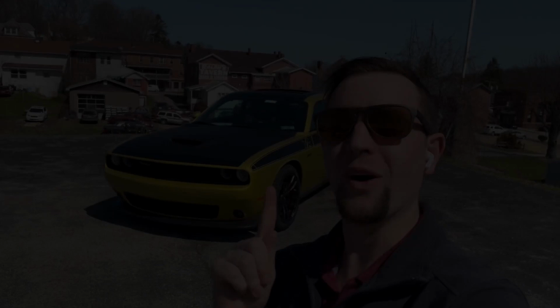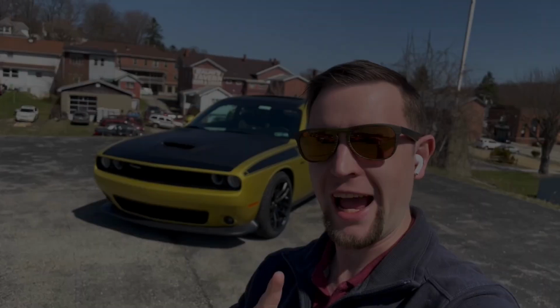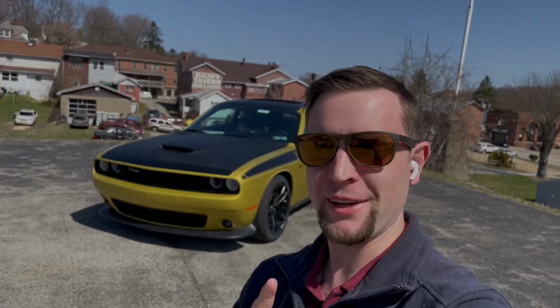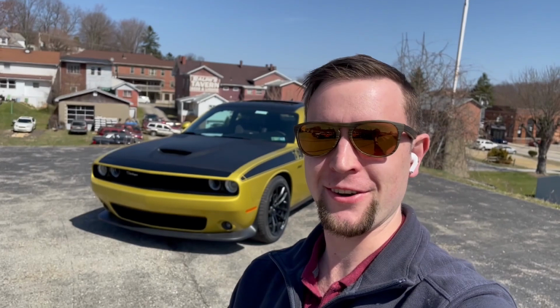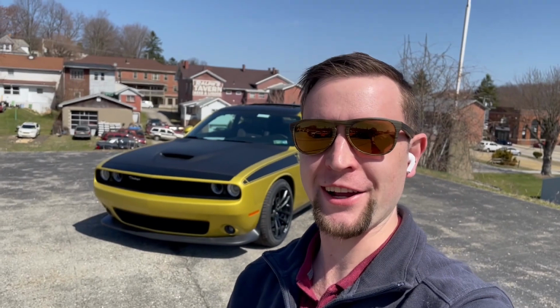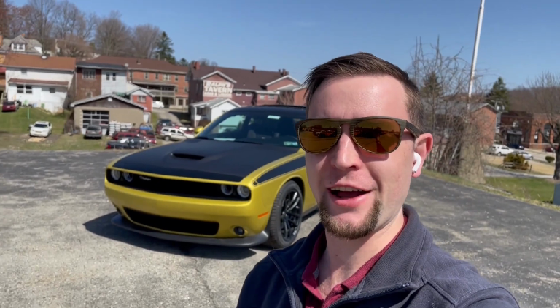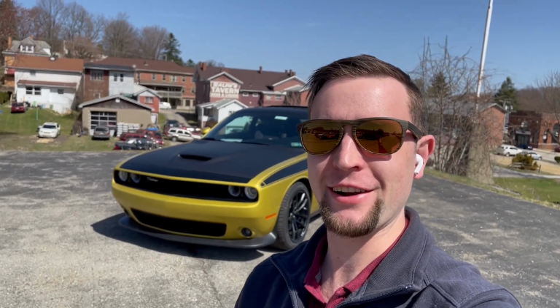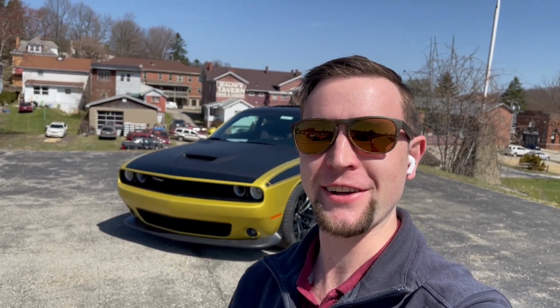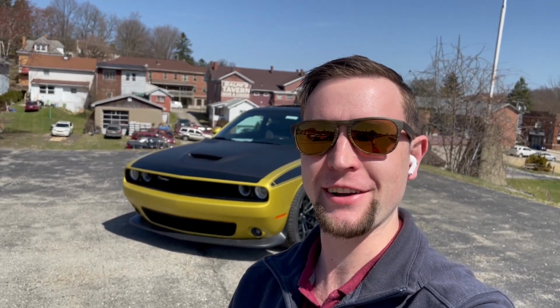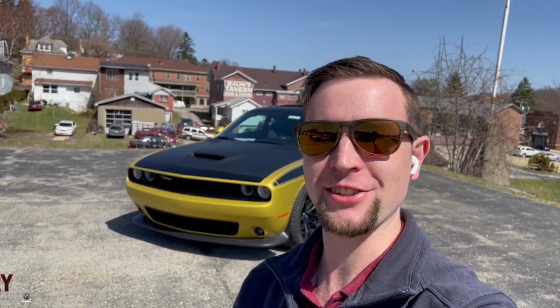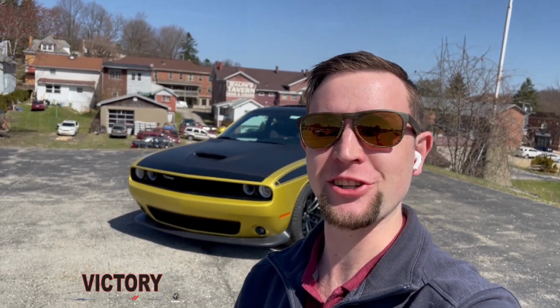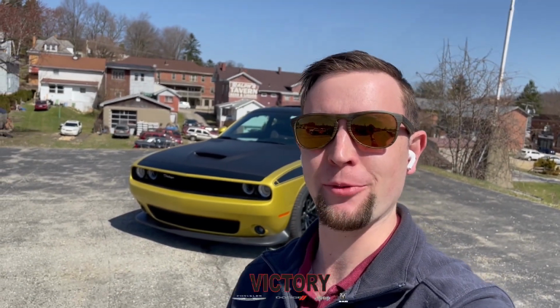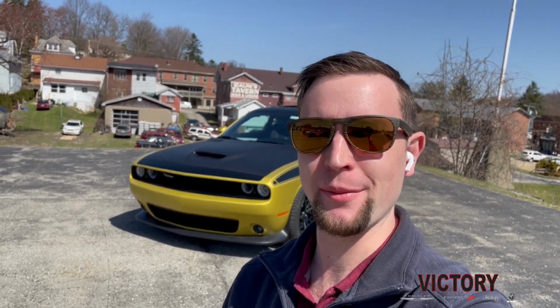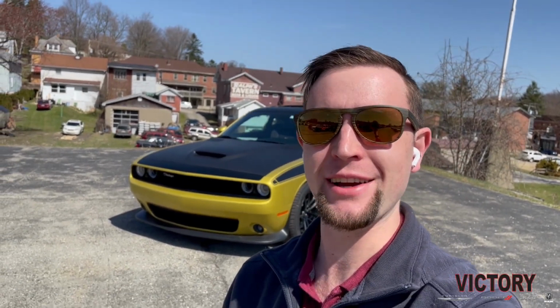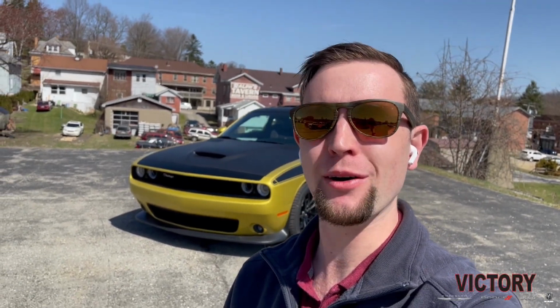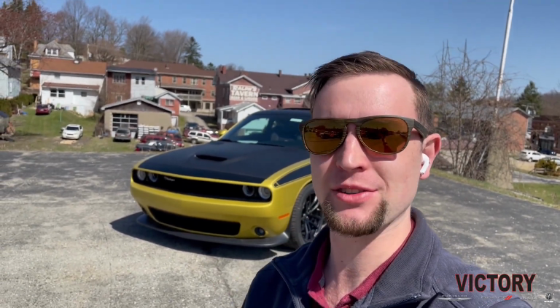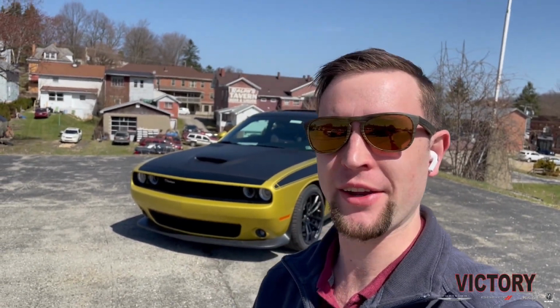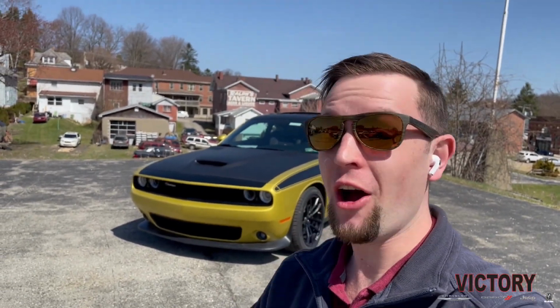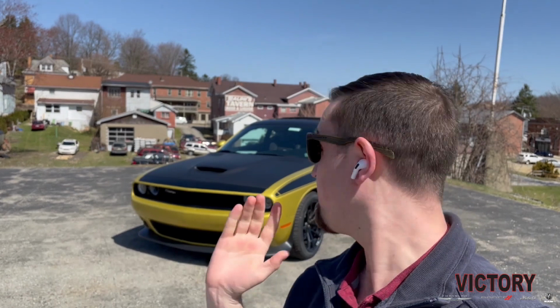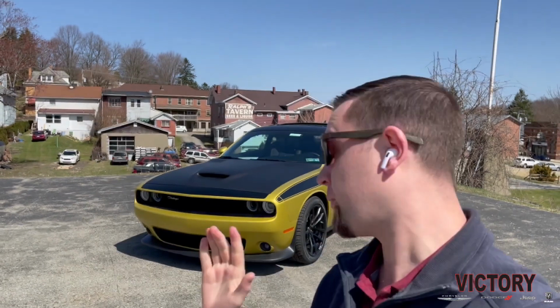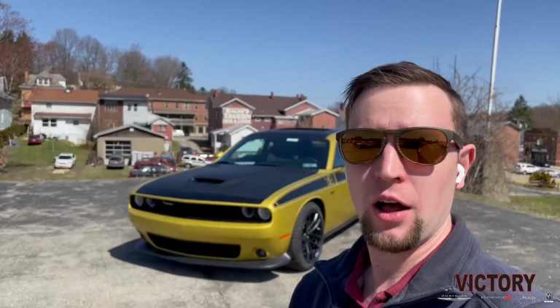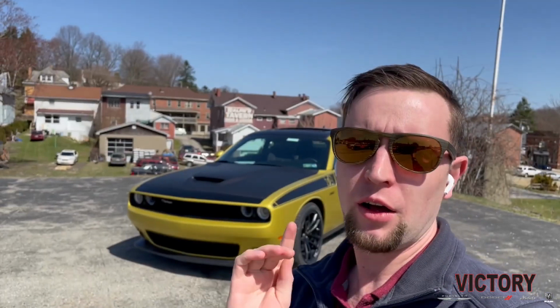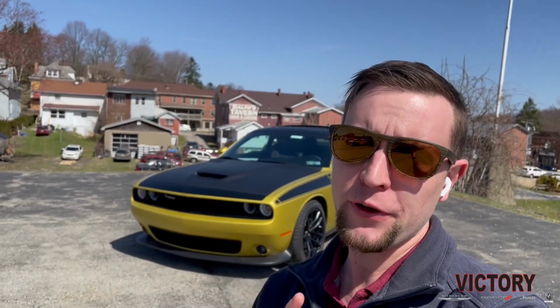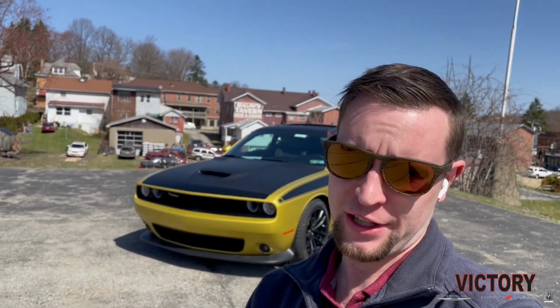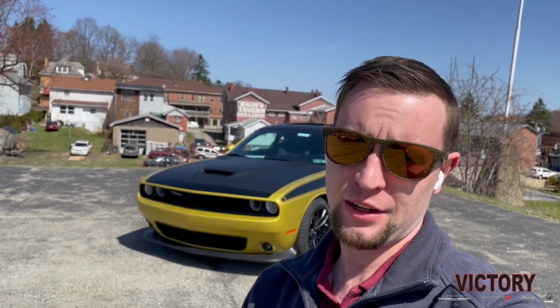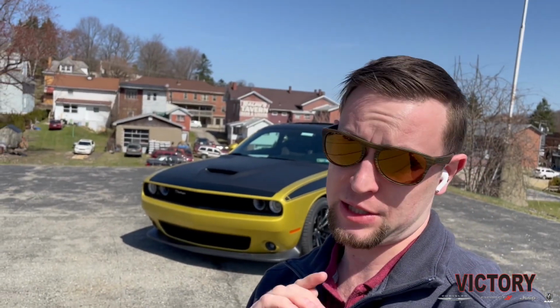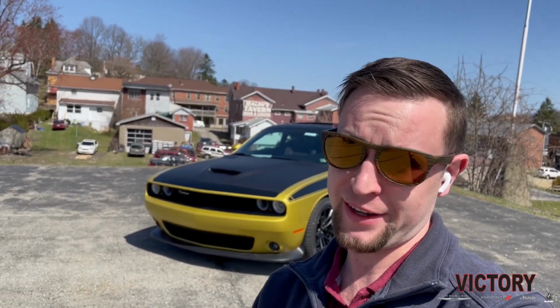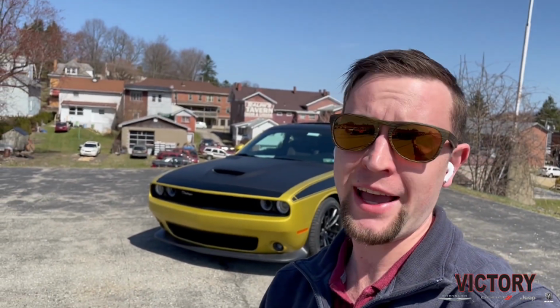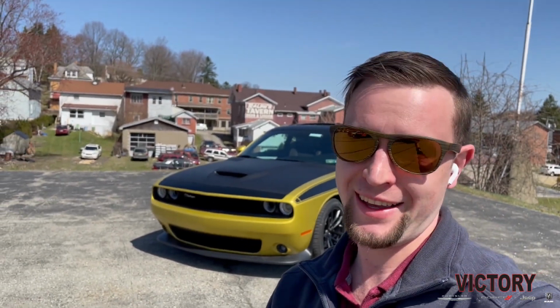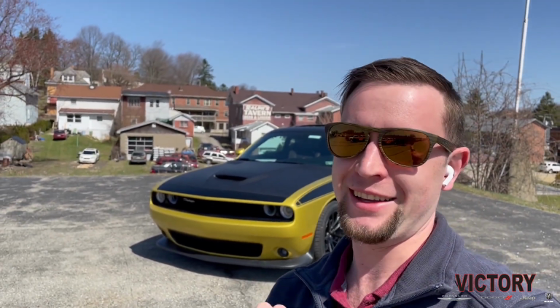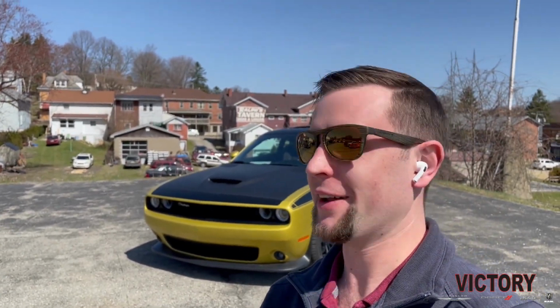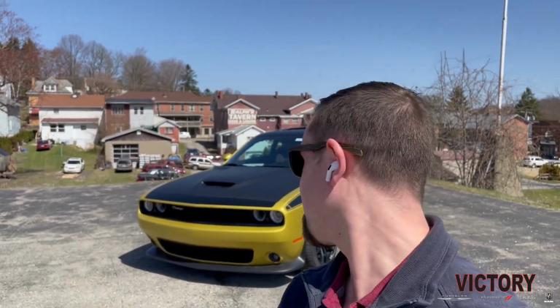What is happening folks? Andrew down here at Victory Chrysler Dodge Jeep Ram in Delmont, Pennsylvania on a beautiful, officially spring day in 2021.